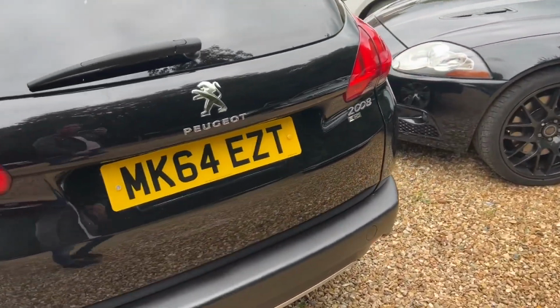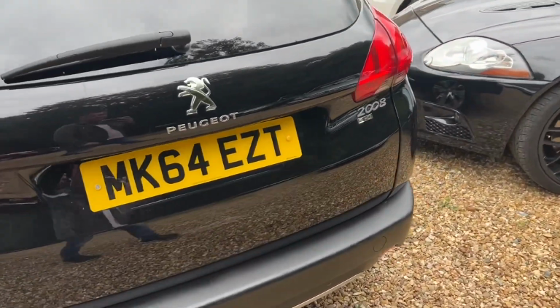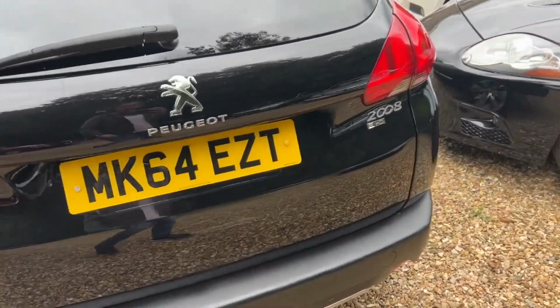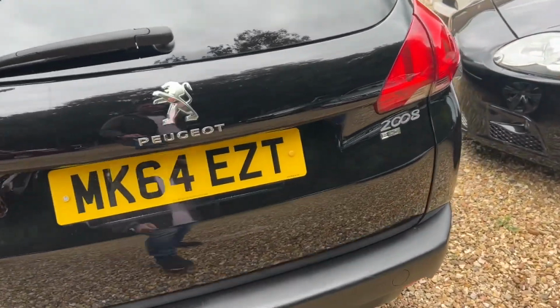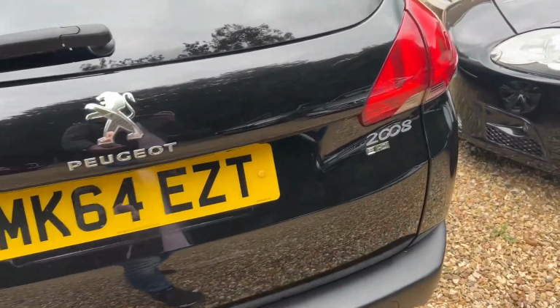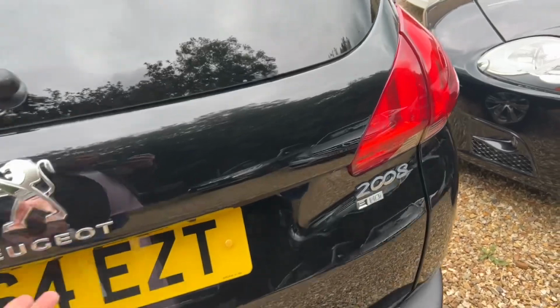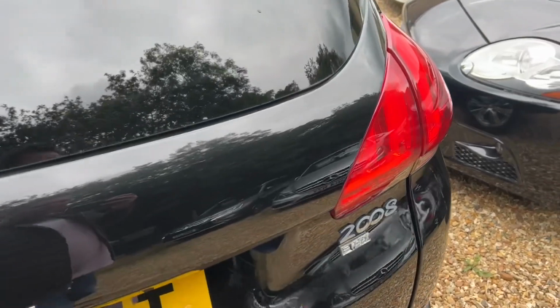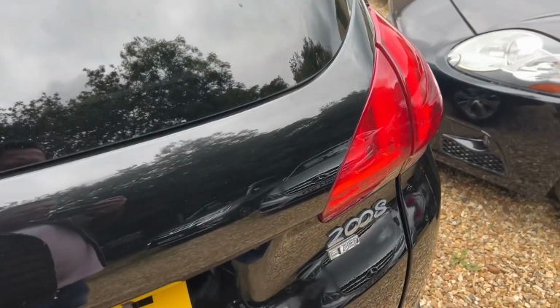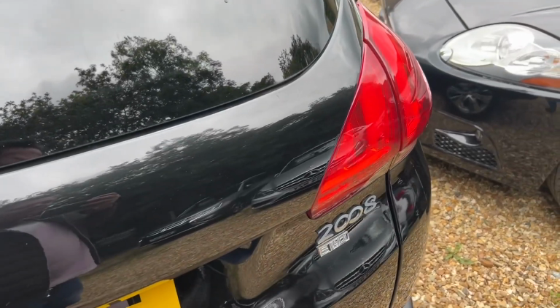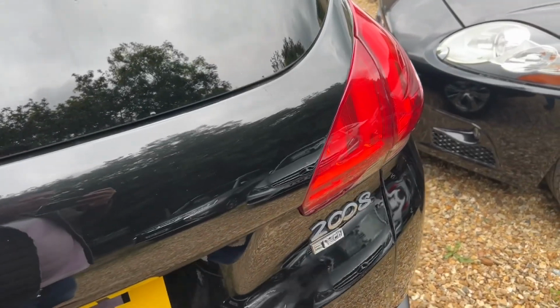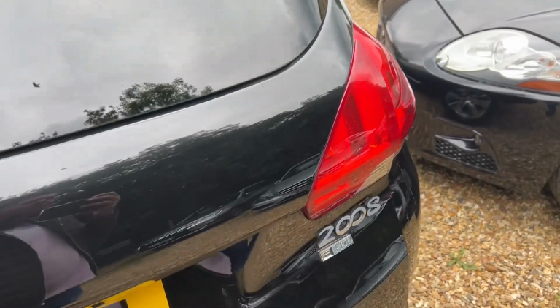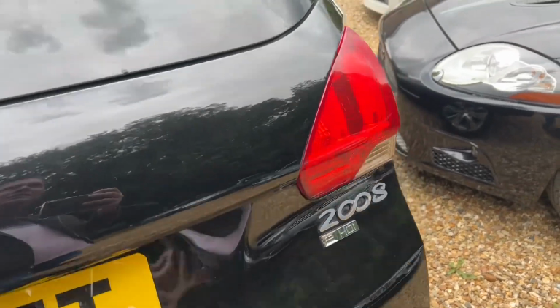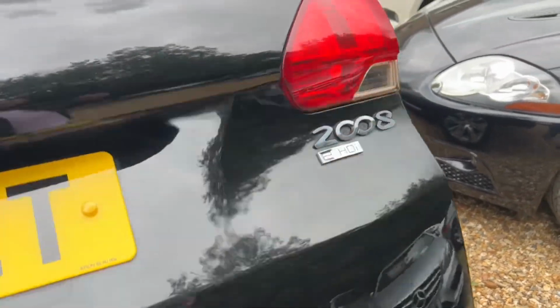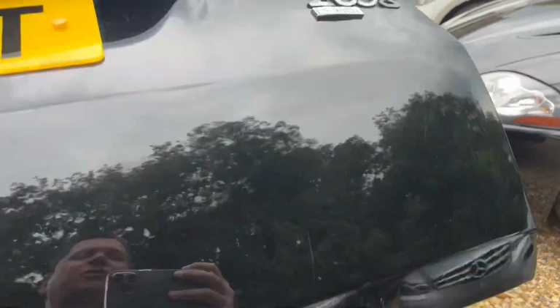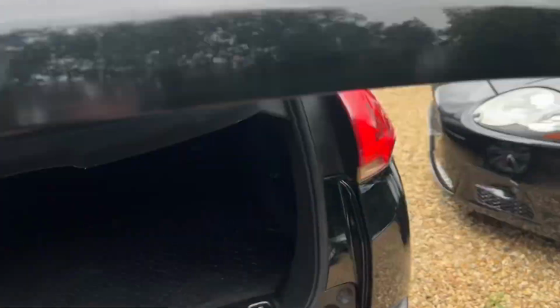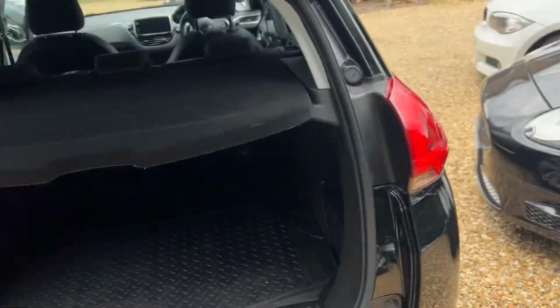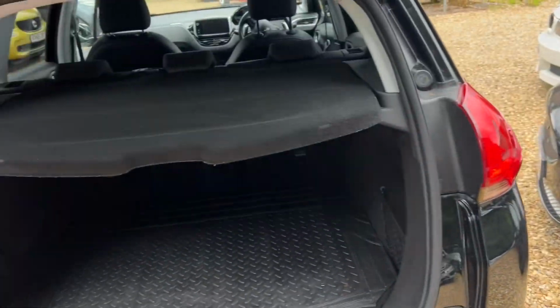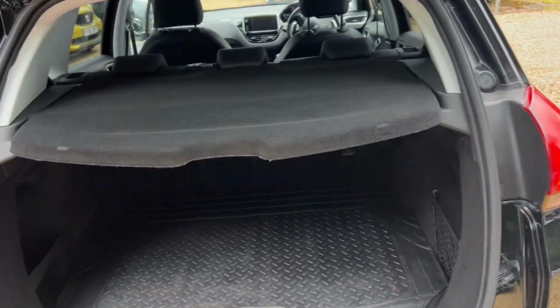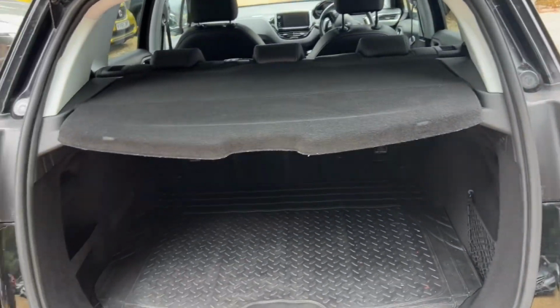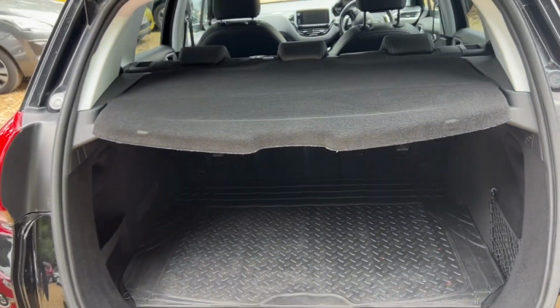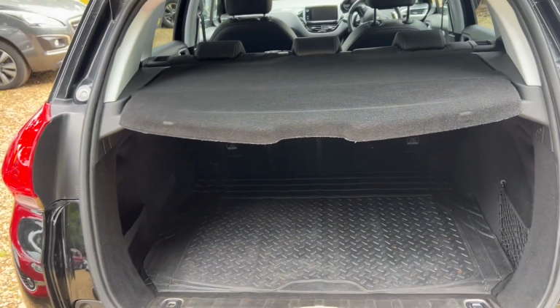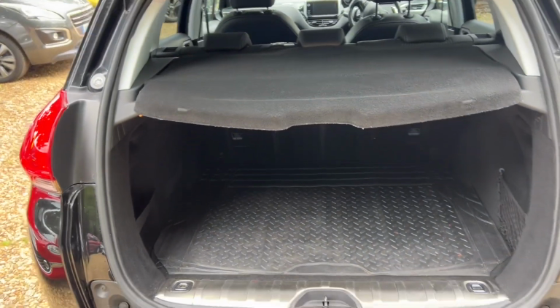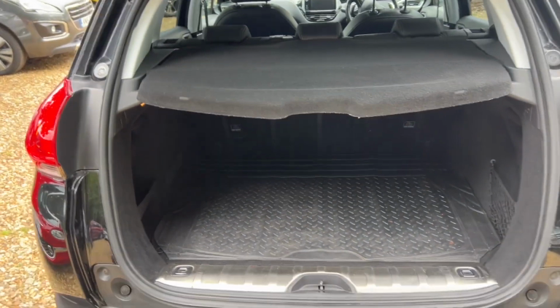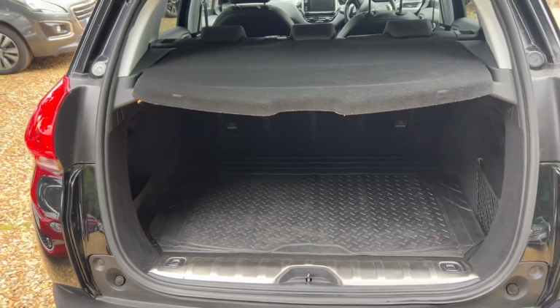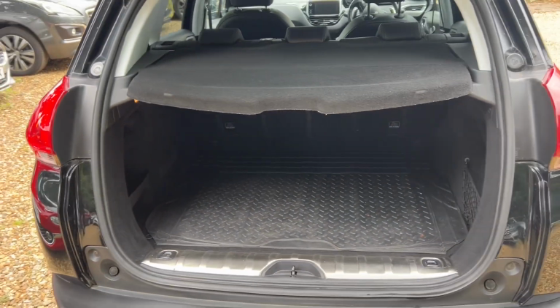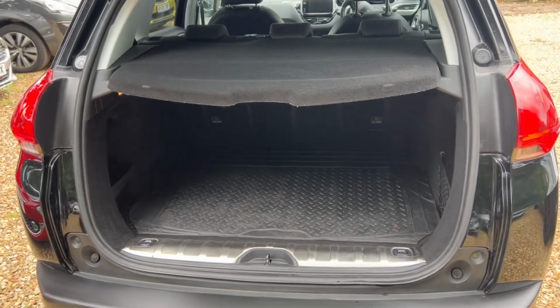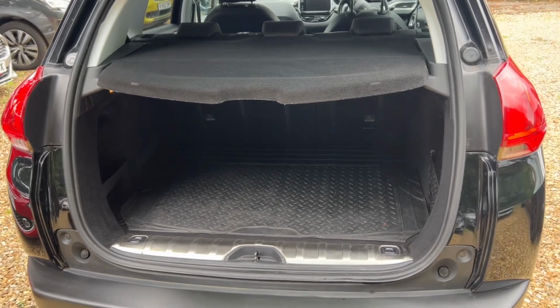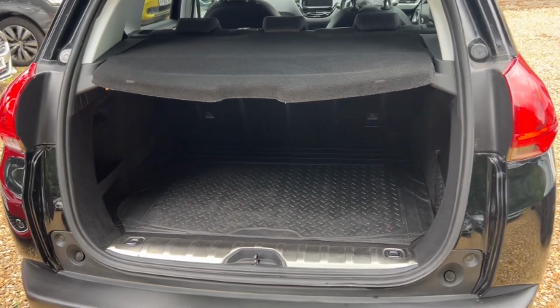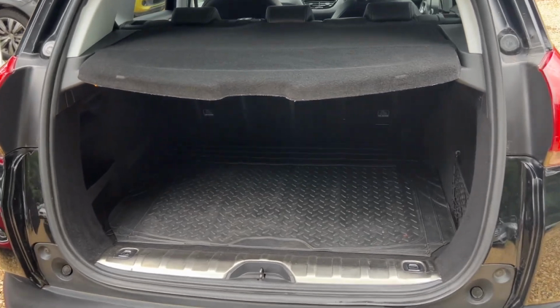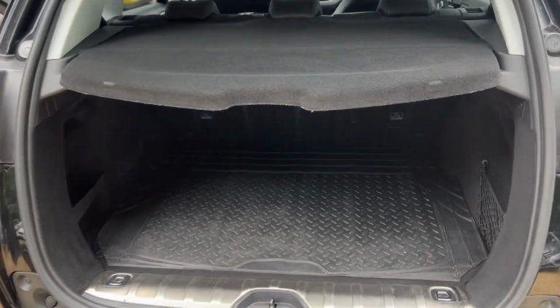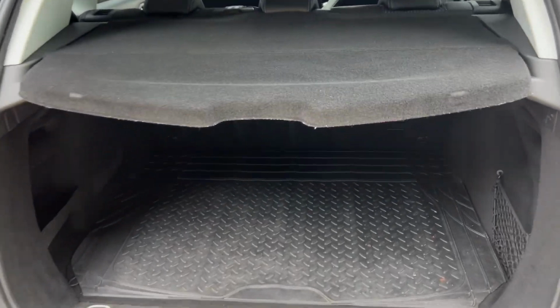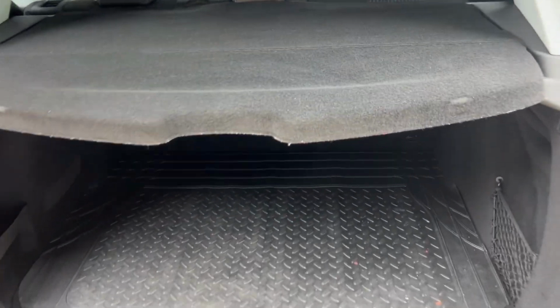It's a 1.6 diesel, and these are like 90-odd grams or something like that of emissions. So yes, absolutely free road tax. It's amazing.